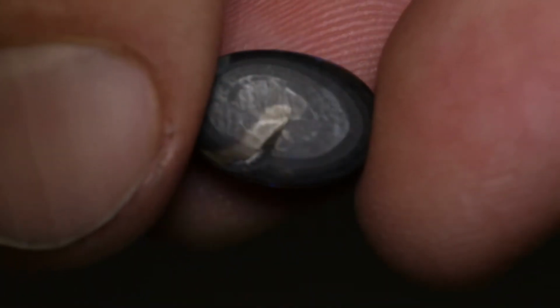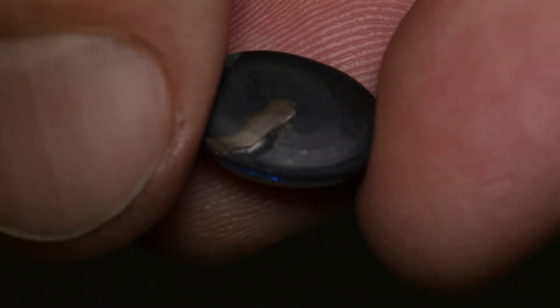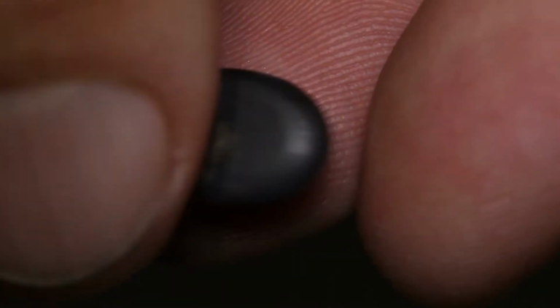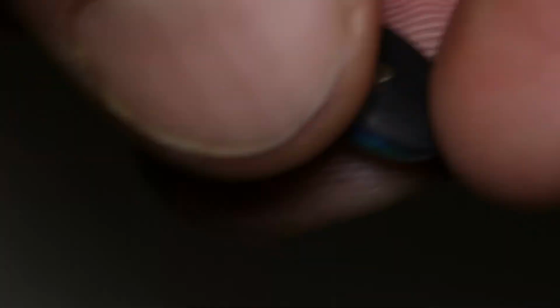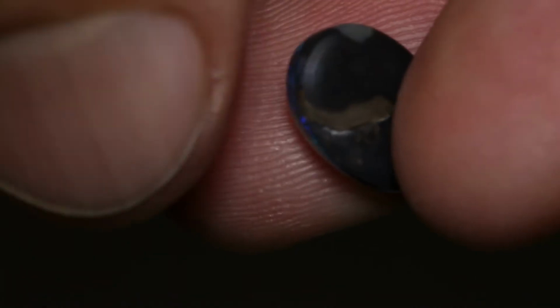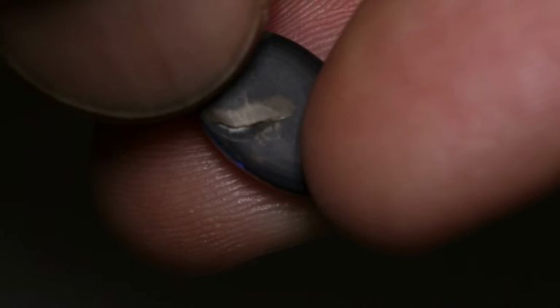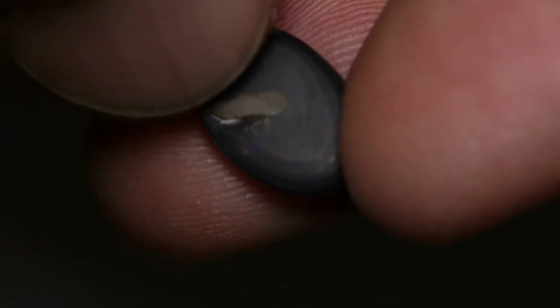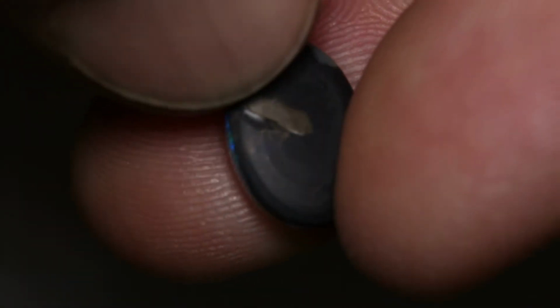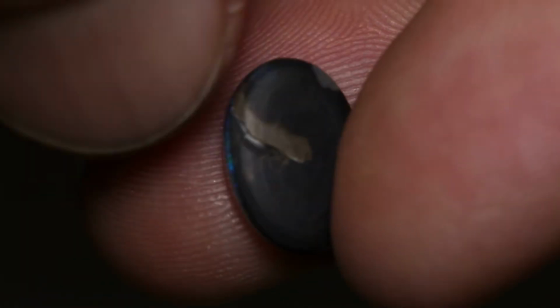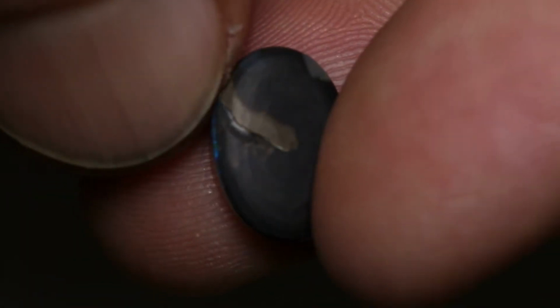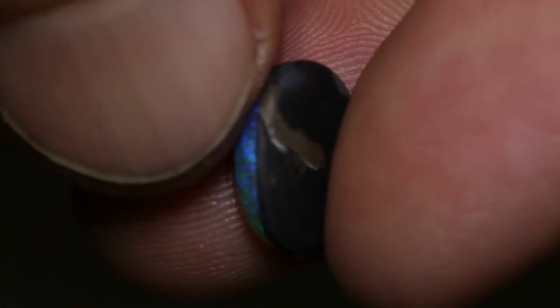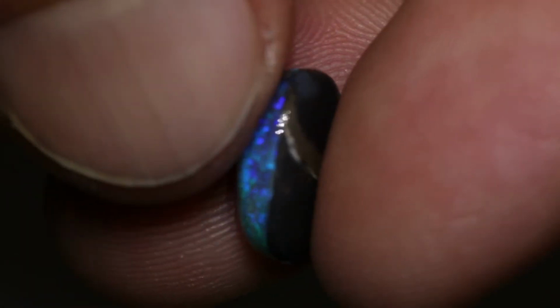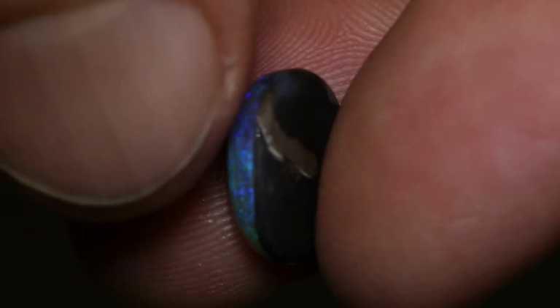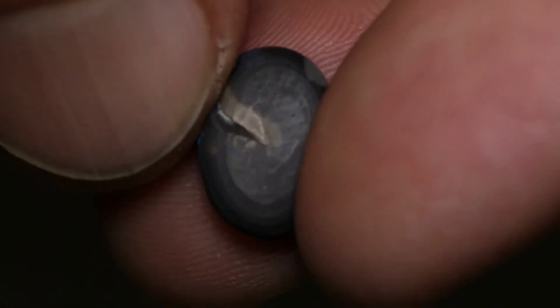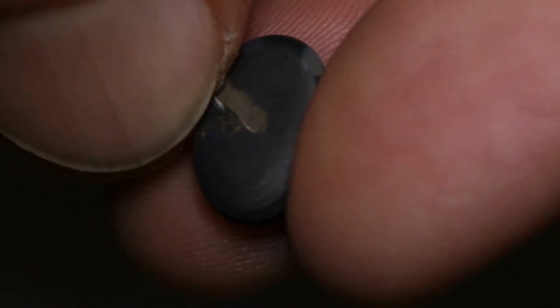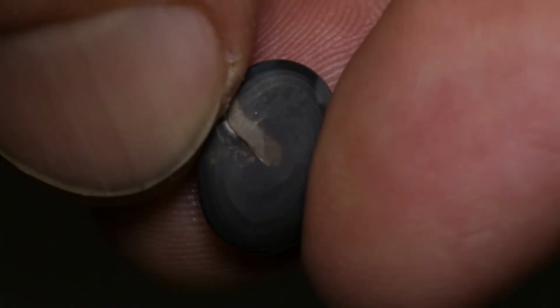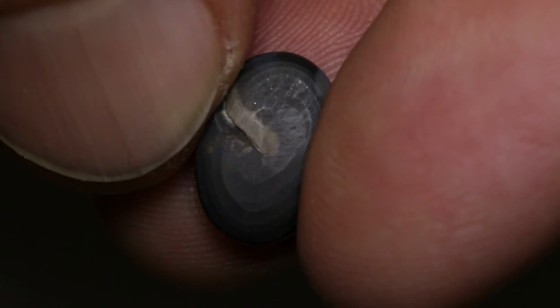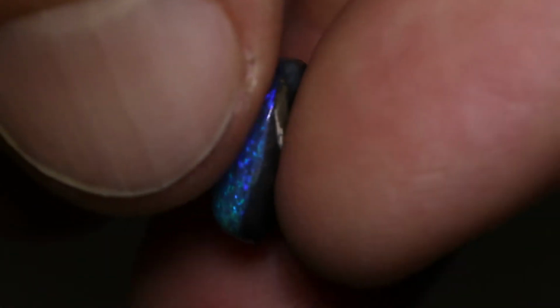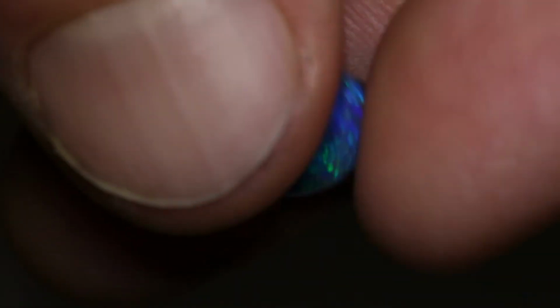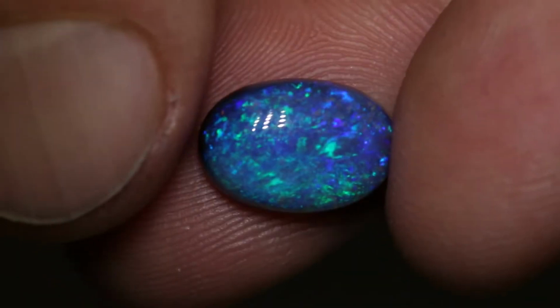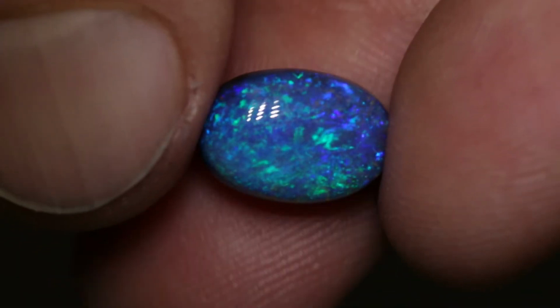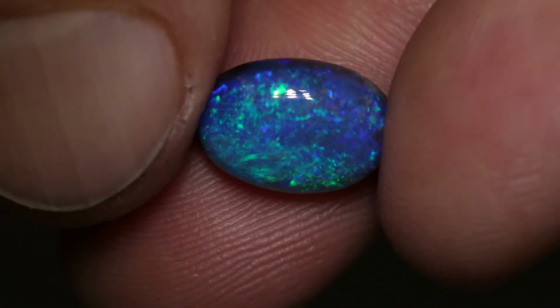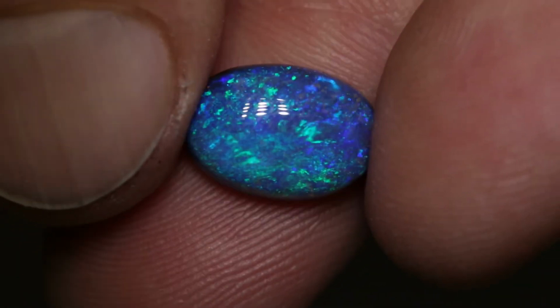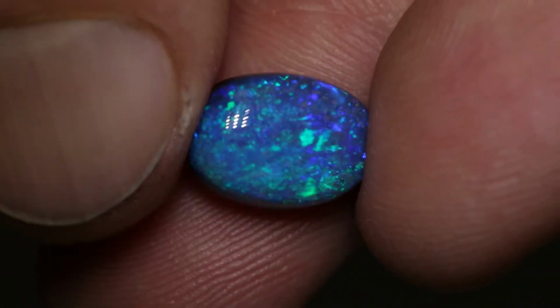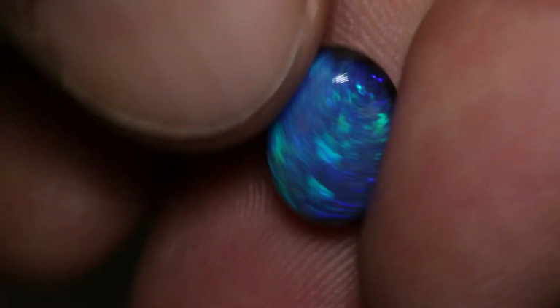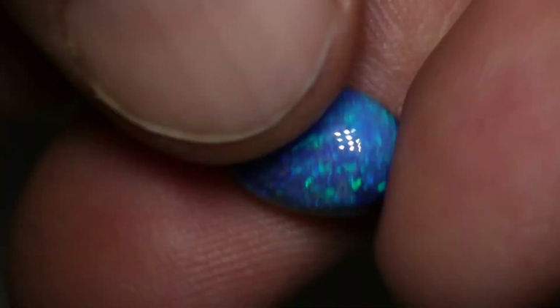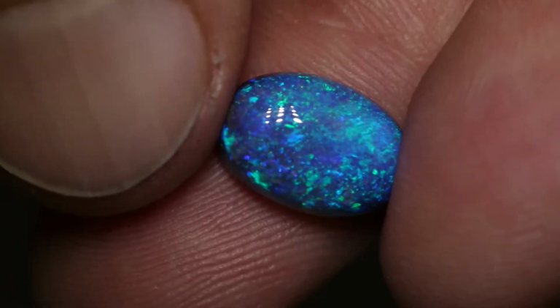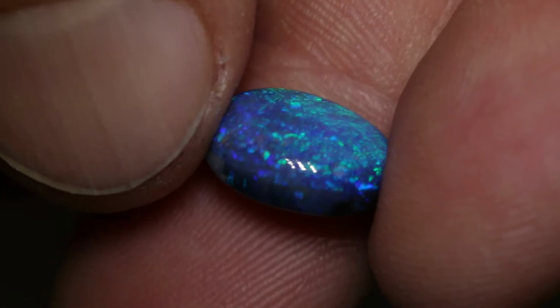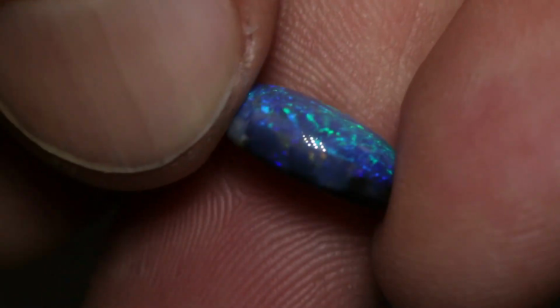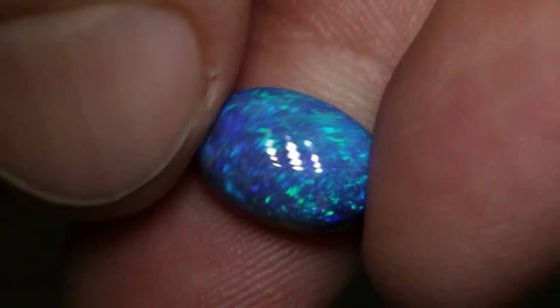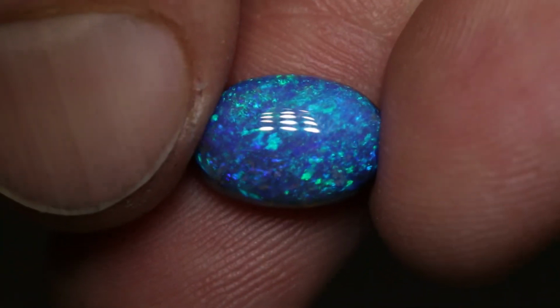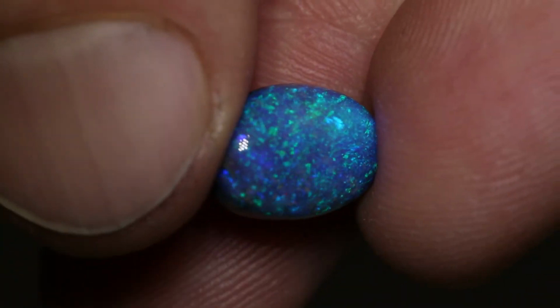There is a slight line from the natural part of the rough in the back, but it doesn't take anything away from the front of the stone. Very pretty gem.